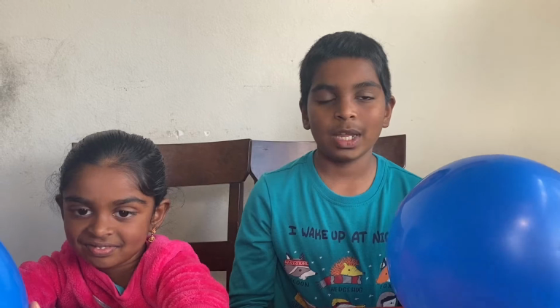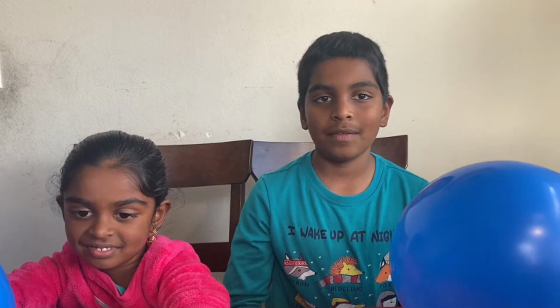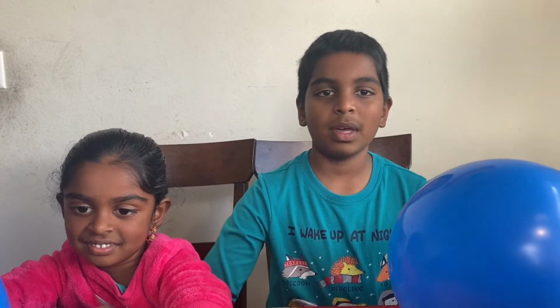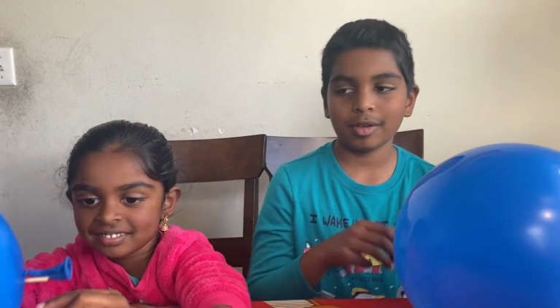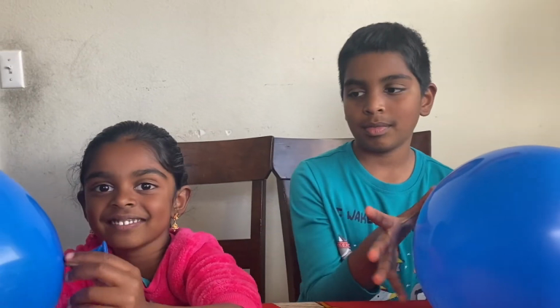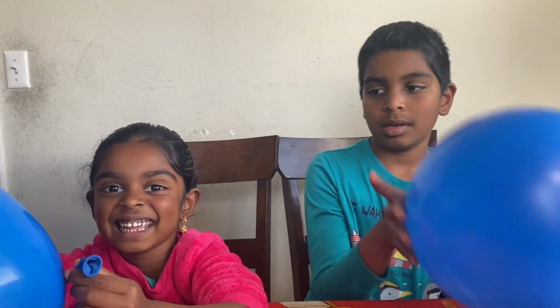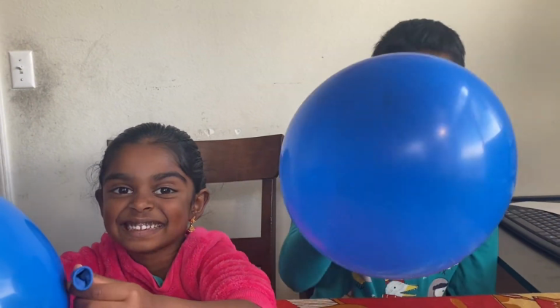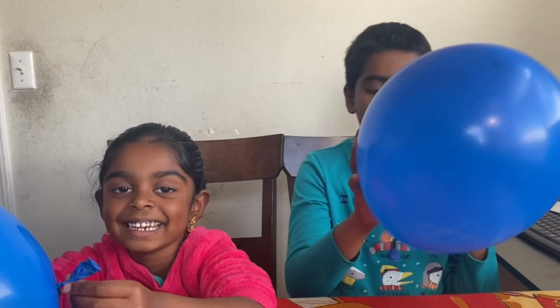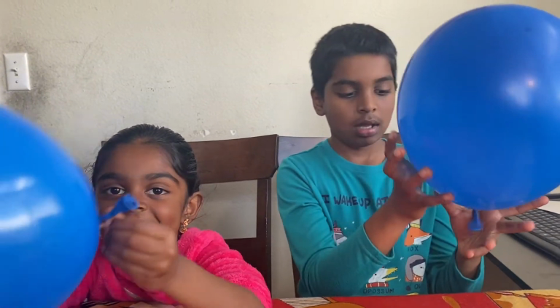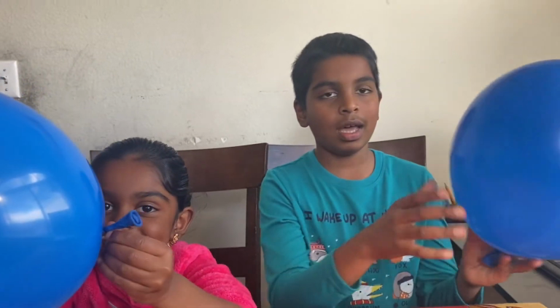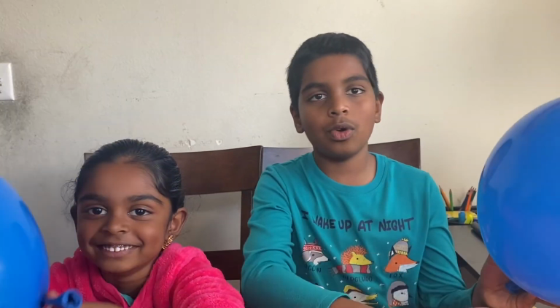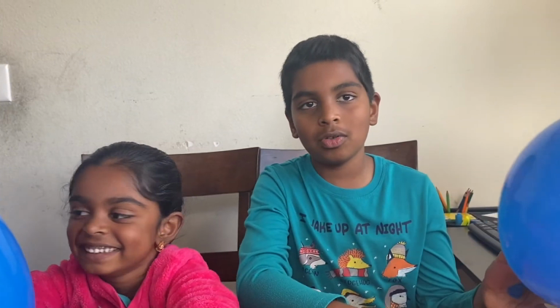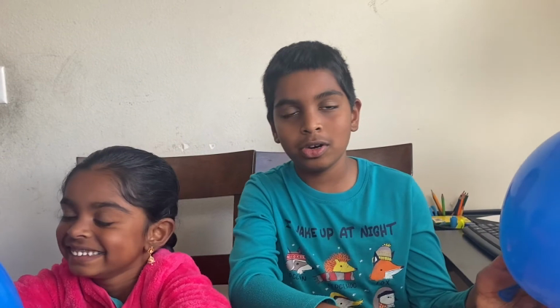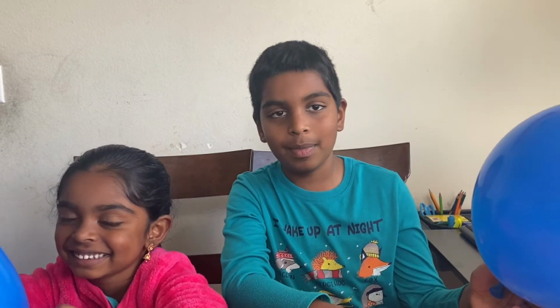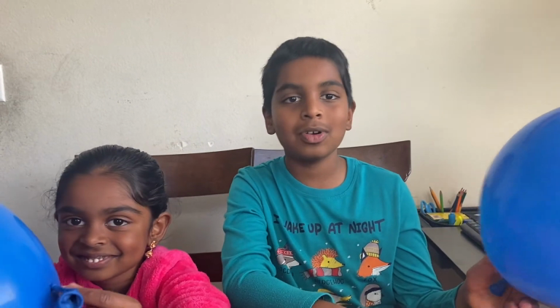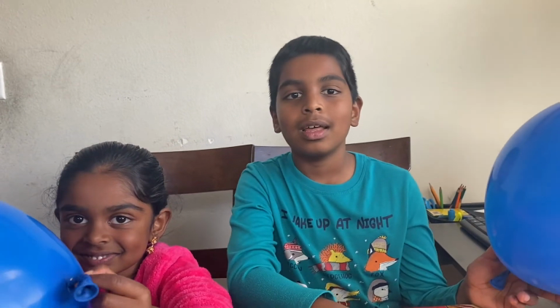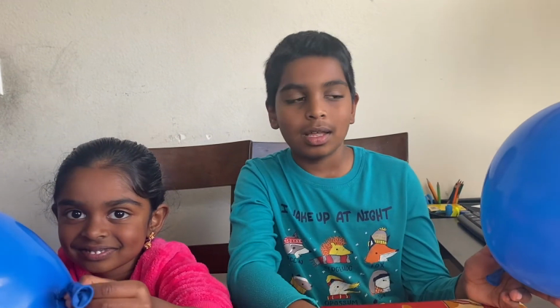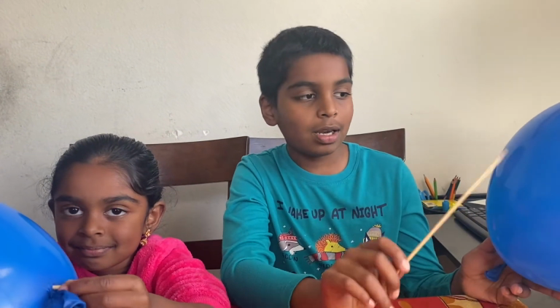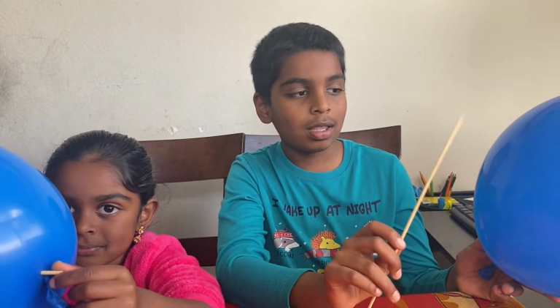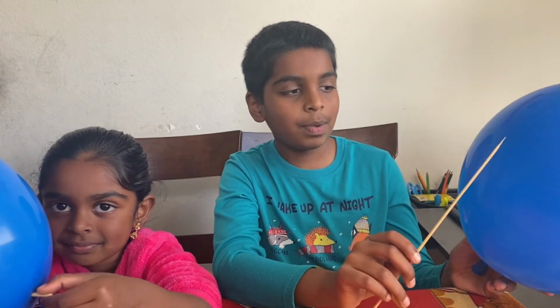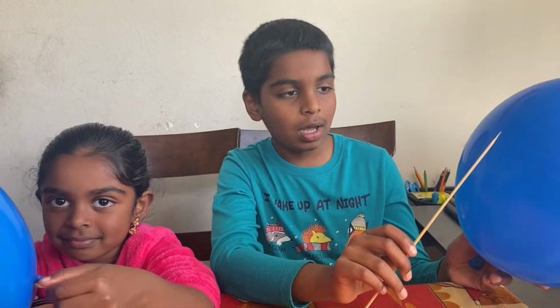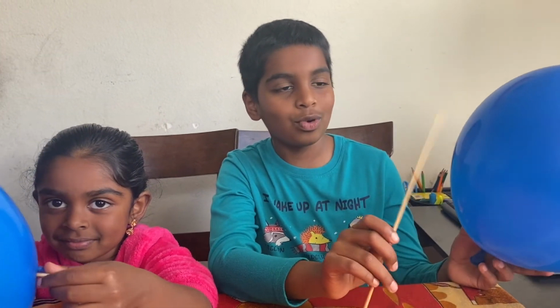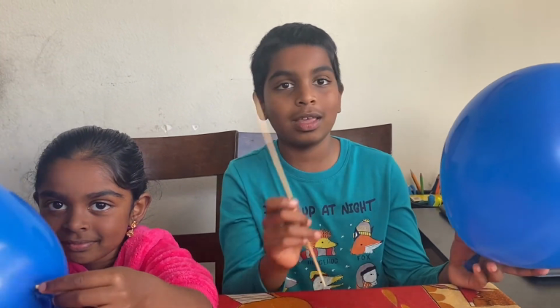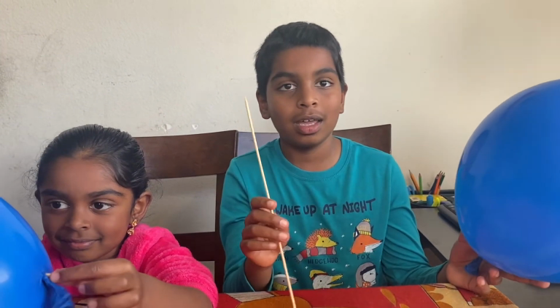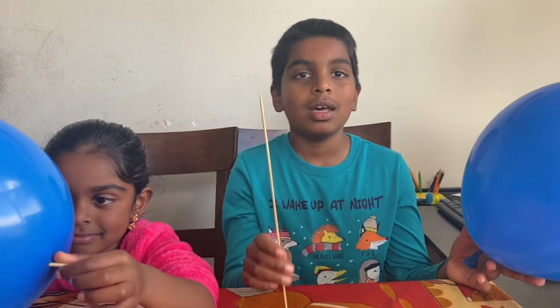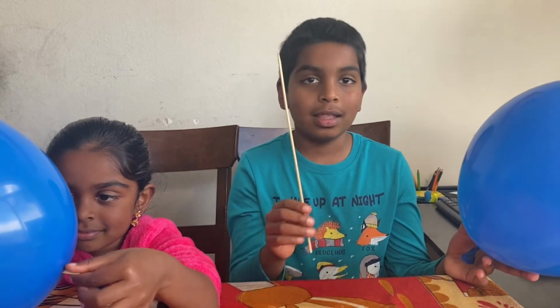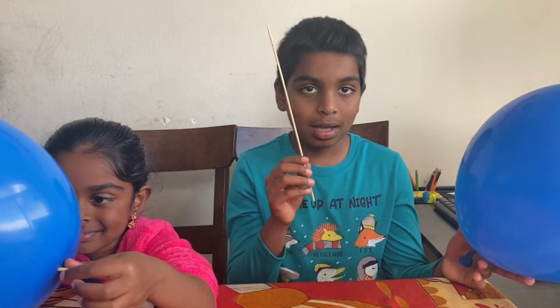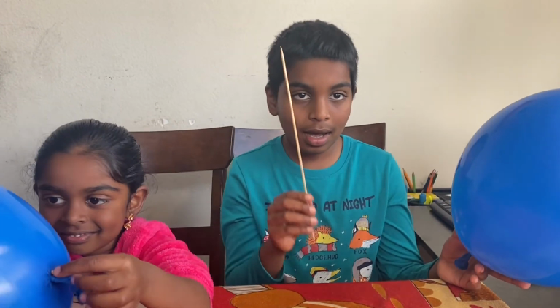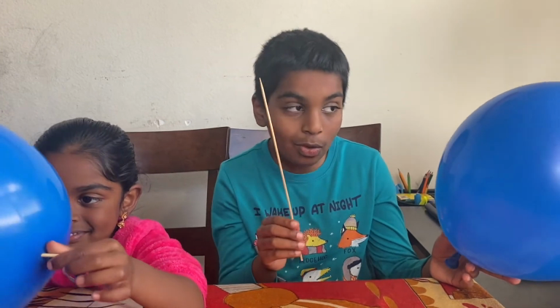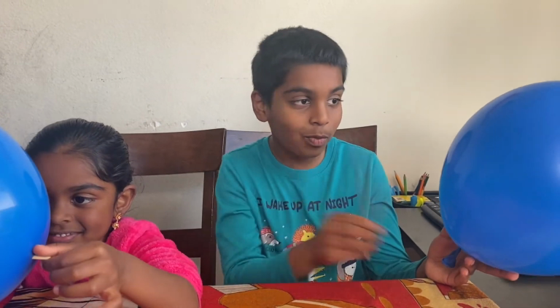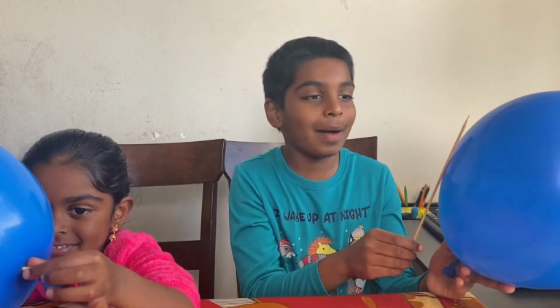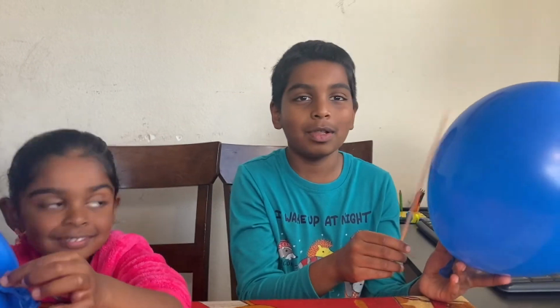Hi, my name is Kevin. This is my sister. Hi, my name is Anna. Today we're going to learn about the tension of a balloon, and we're going to stick a skewer in without popping the balloon.